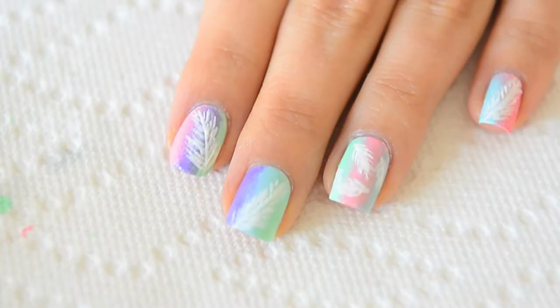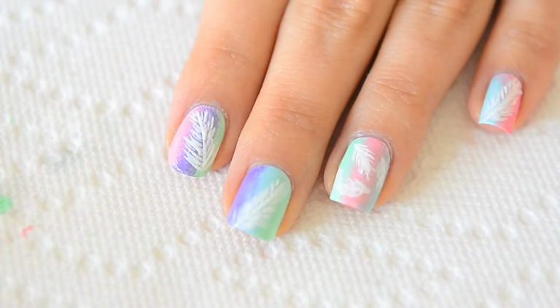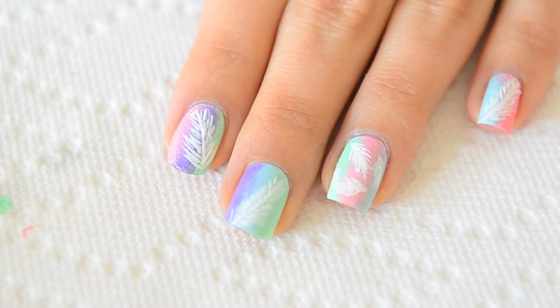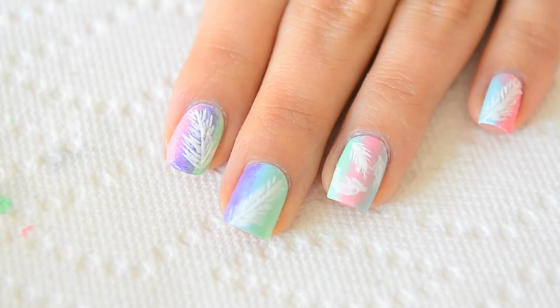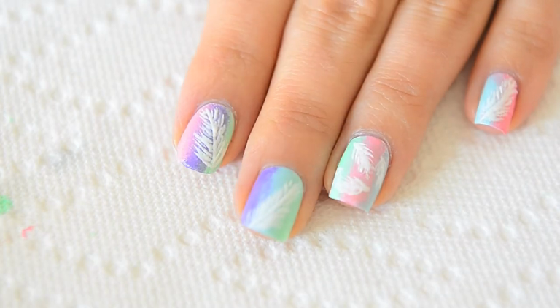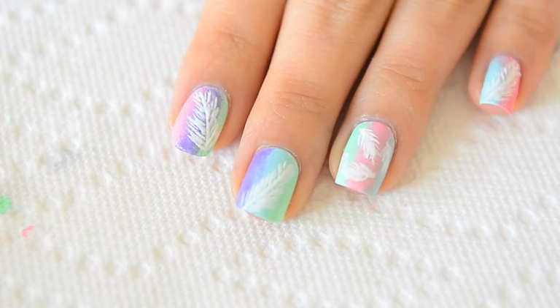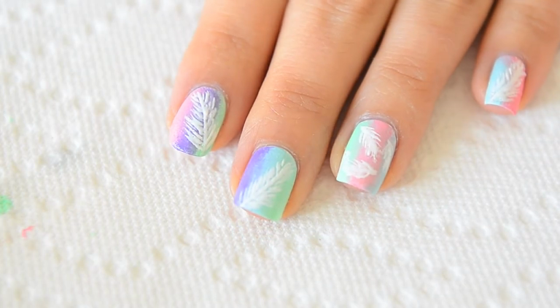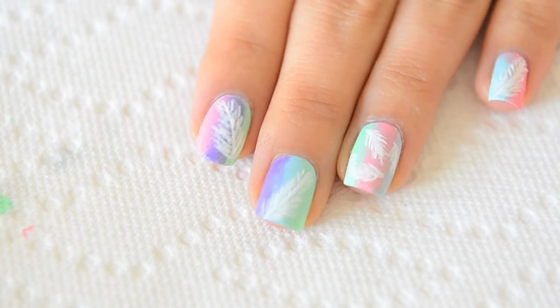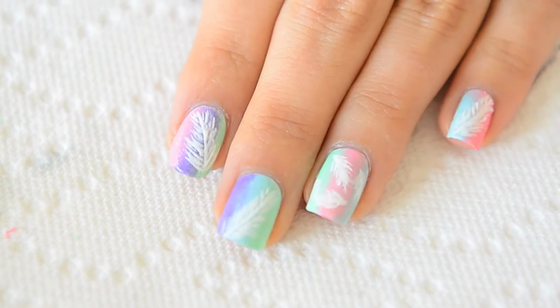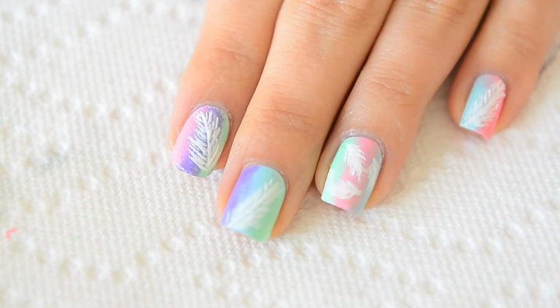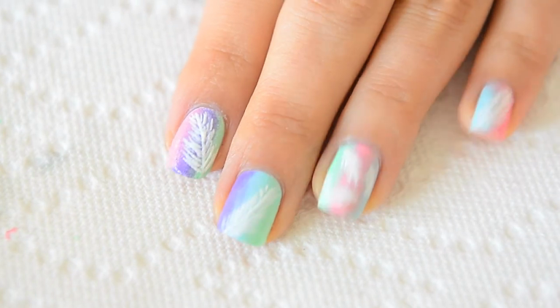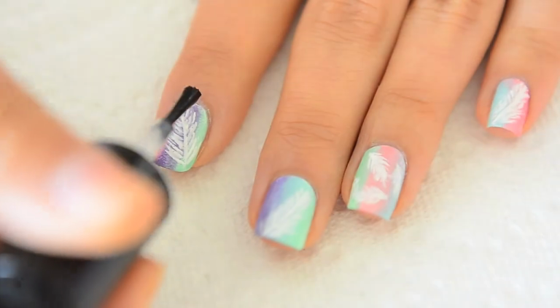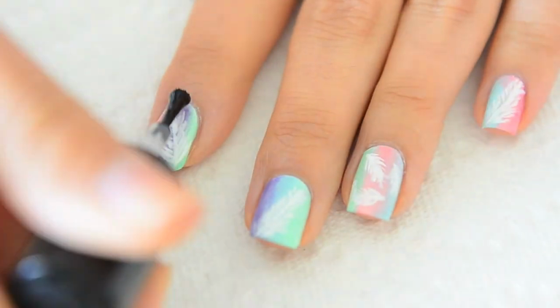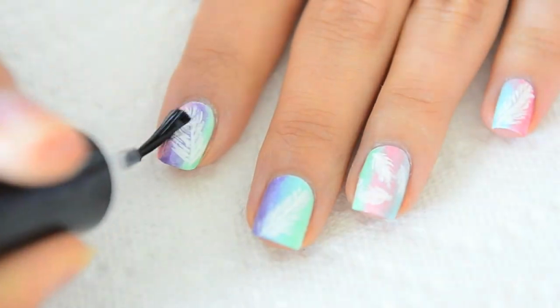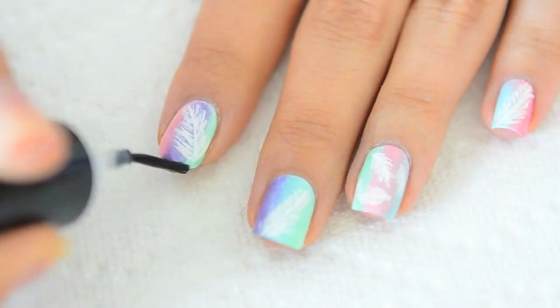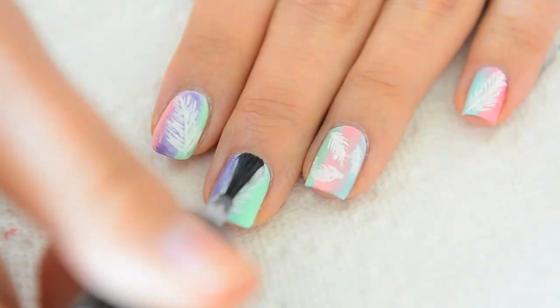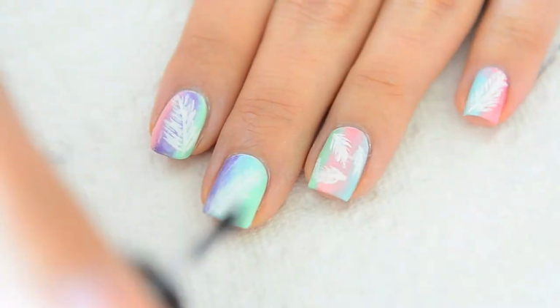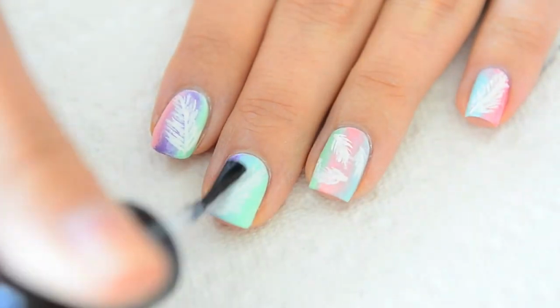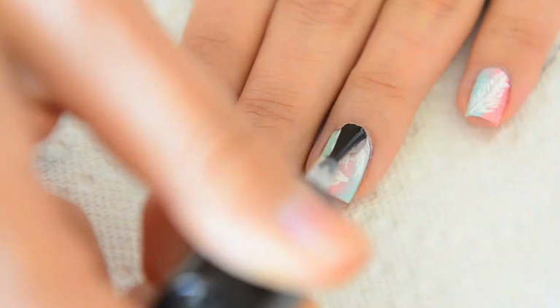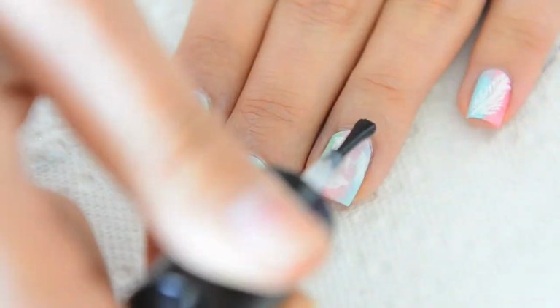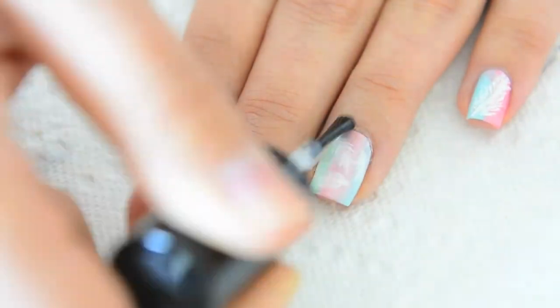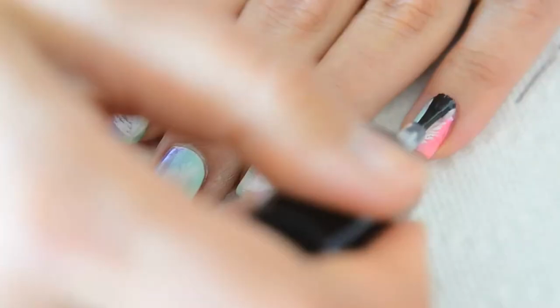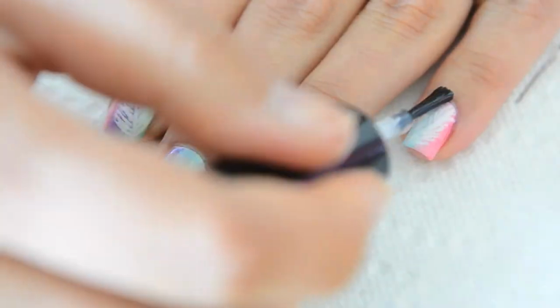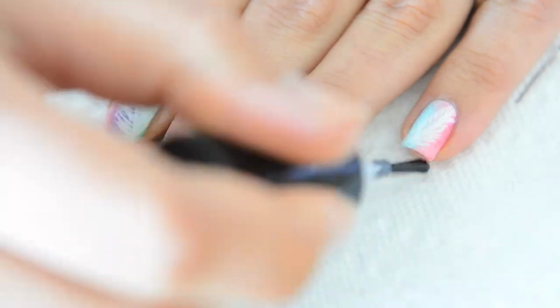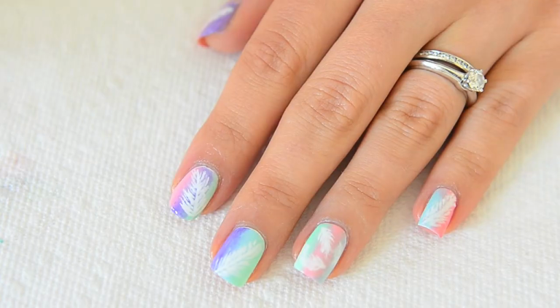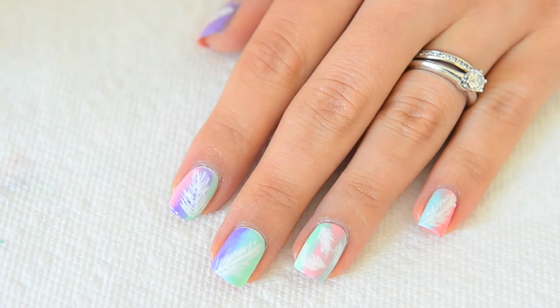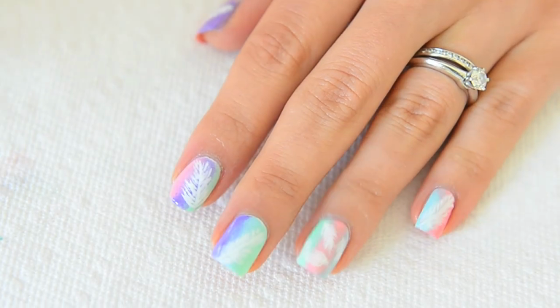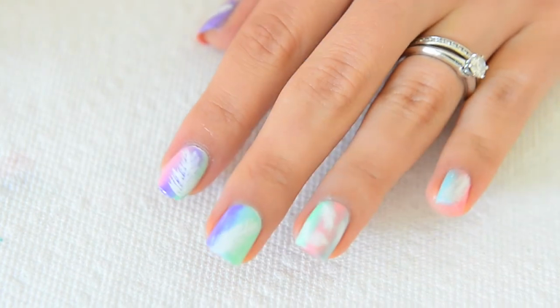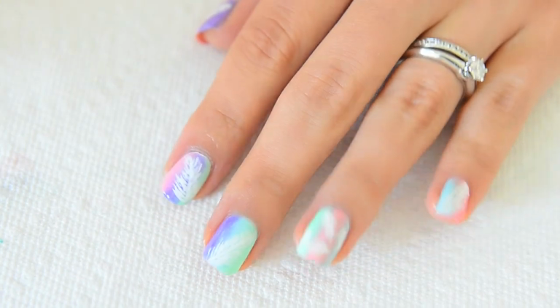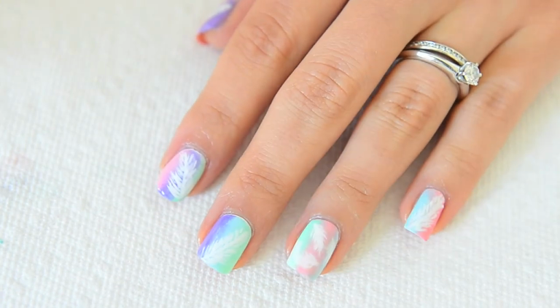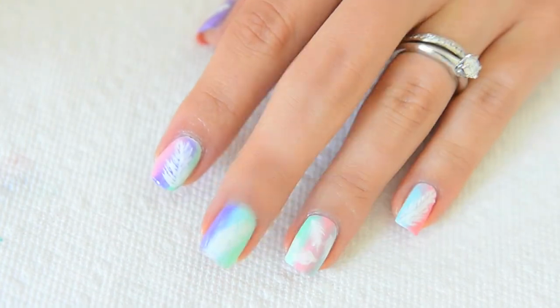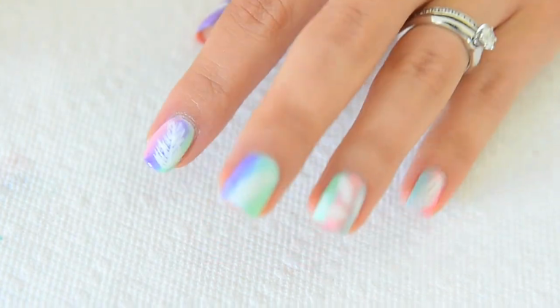There you go — pretty whimsical feather design. As I mentioned before, top coat is the hero in any ombre nail design. Once applied, it magically blends and brings the look together. Voila! Much better. Your look is now complete.